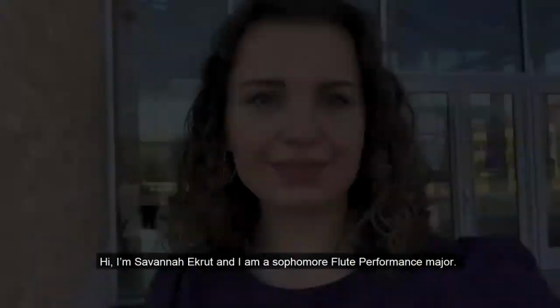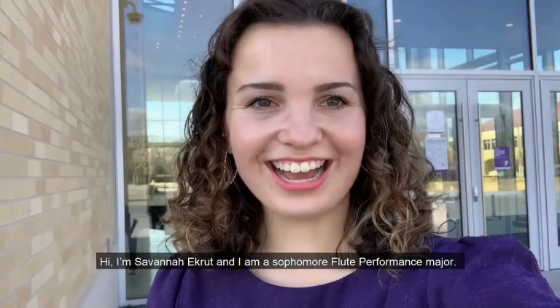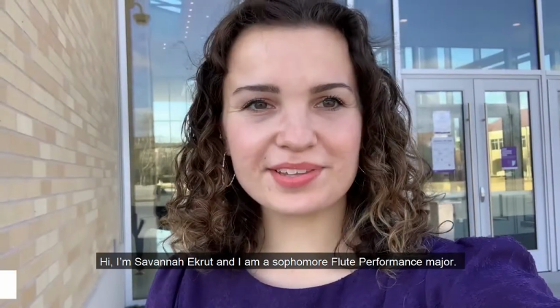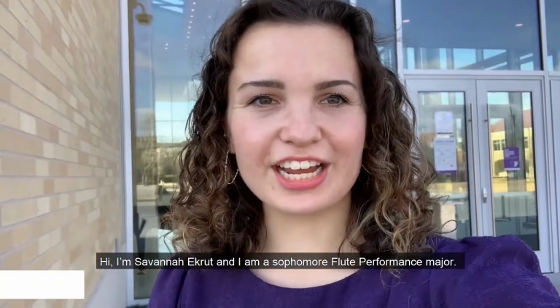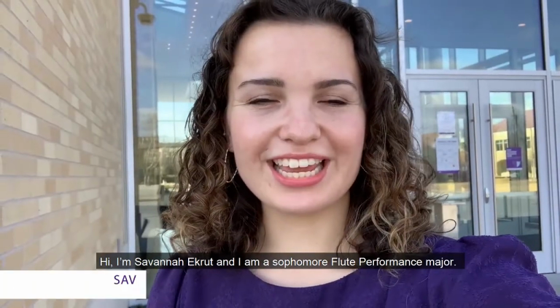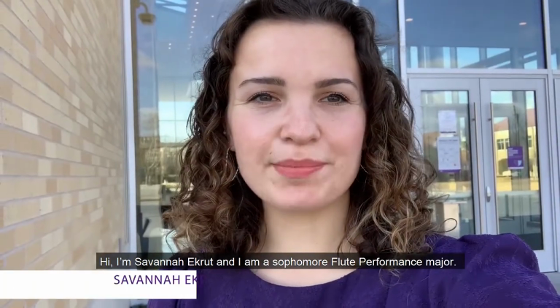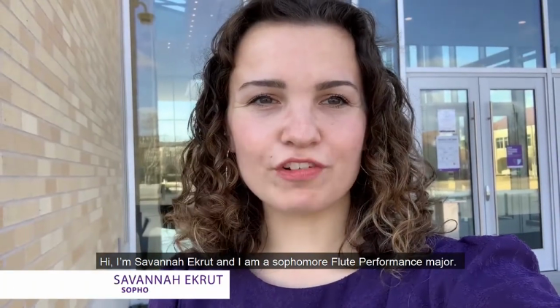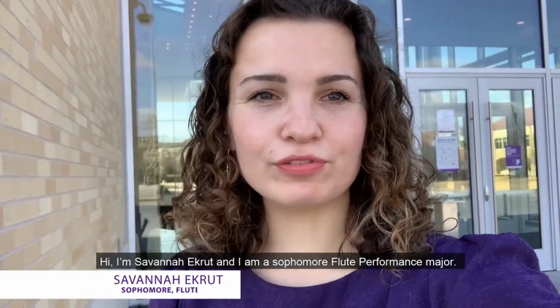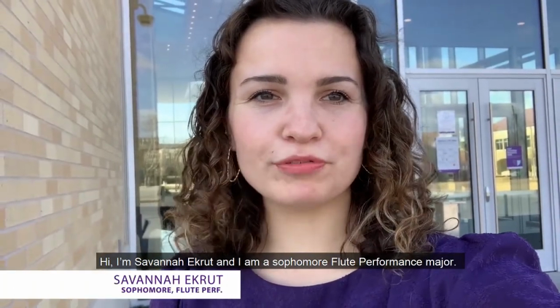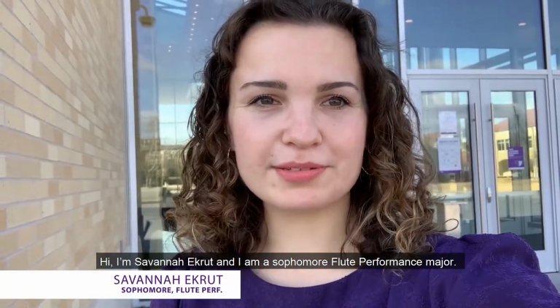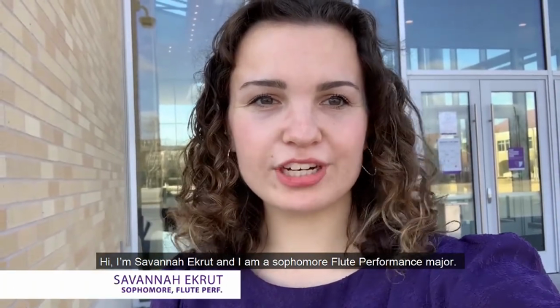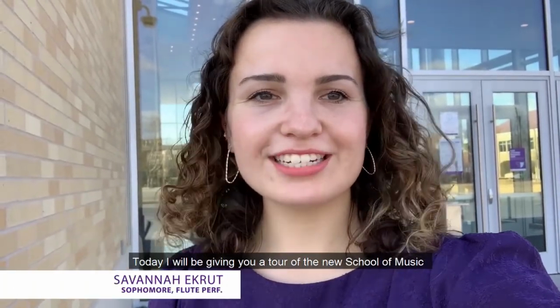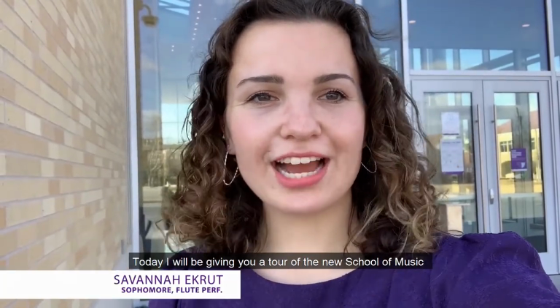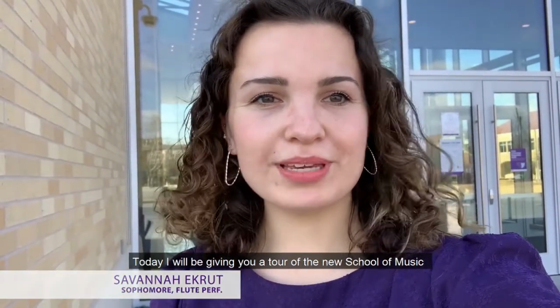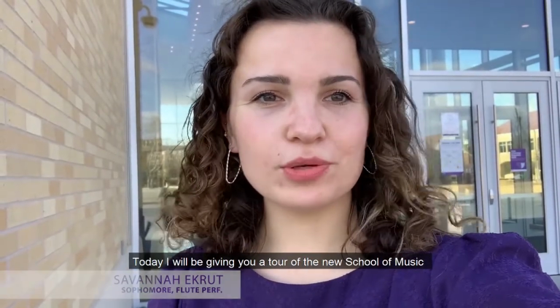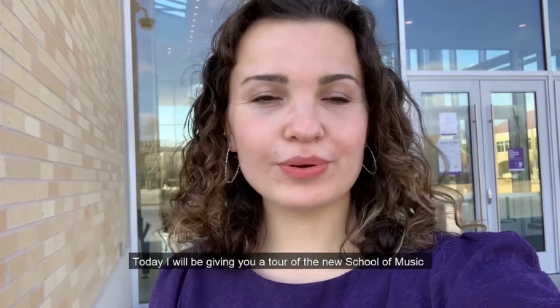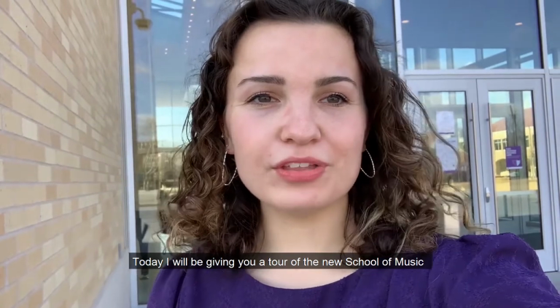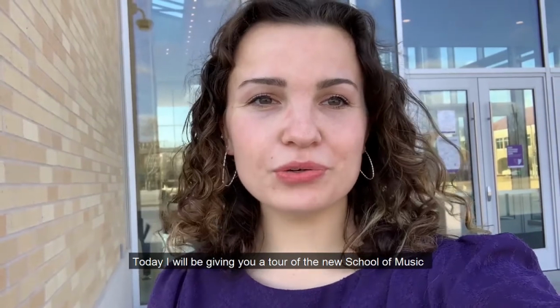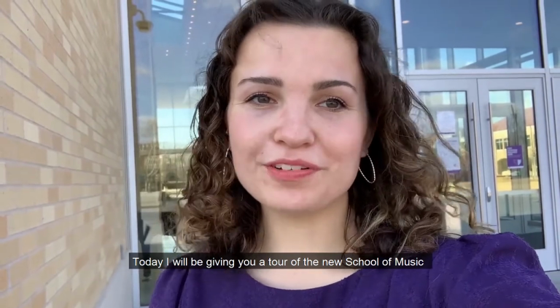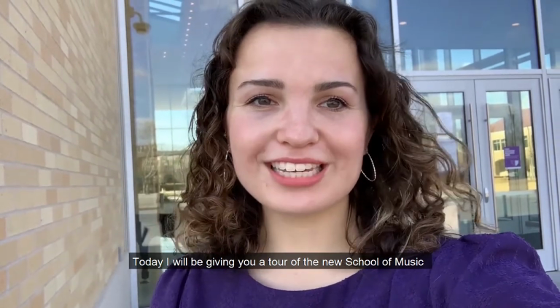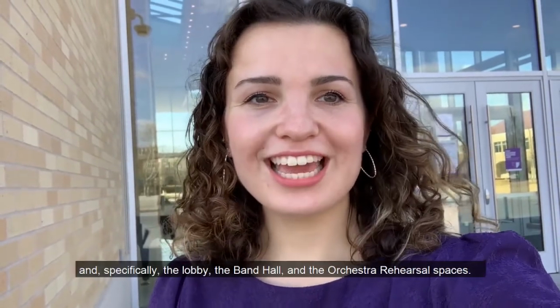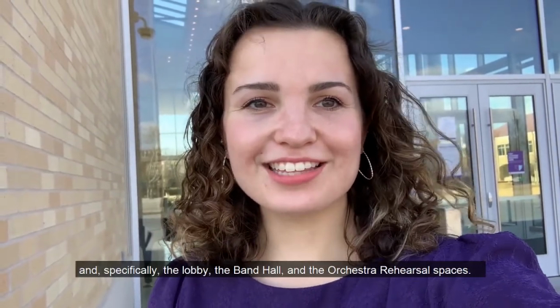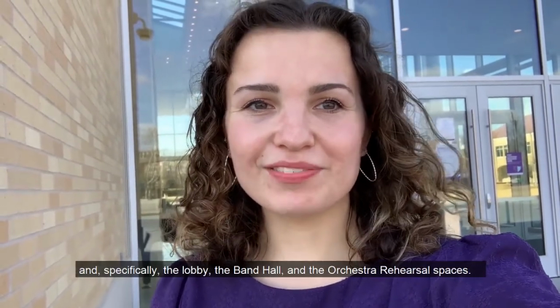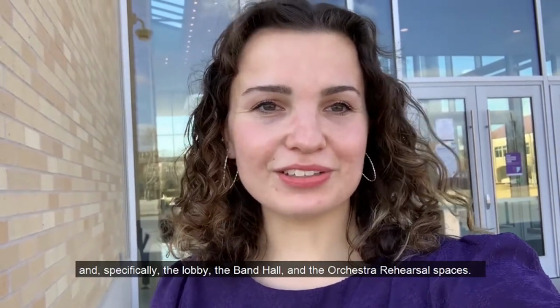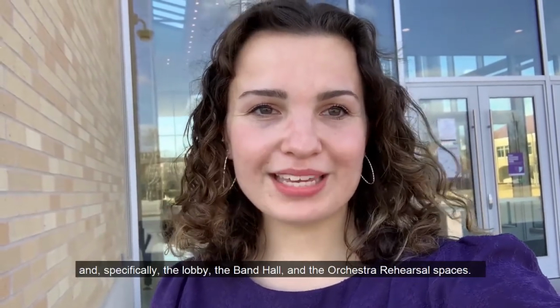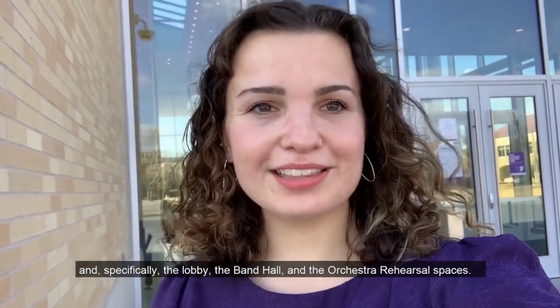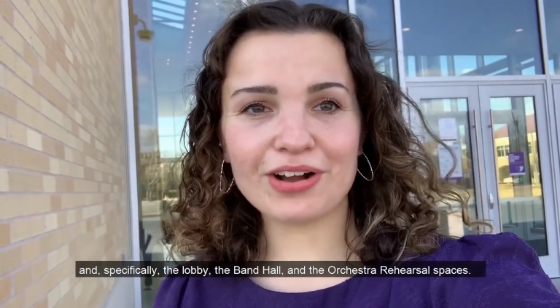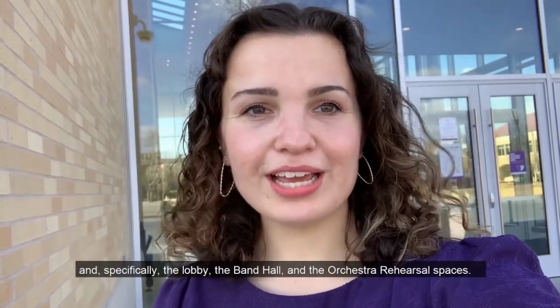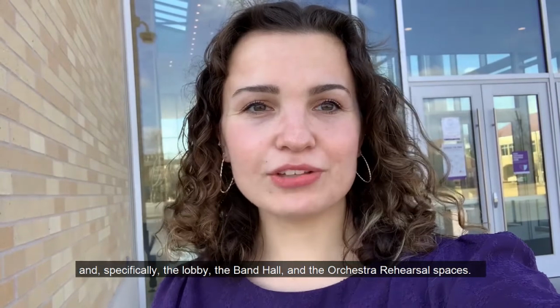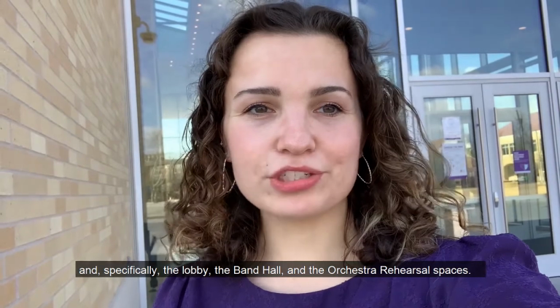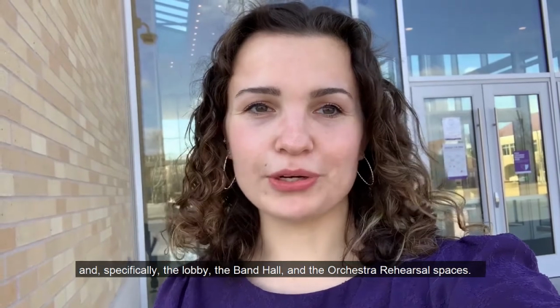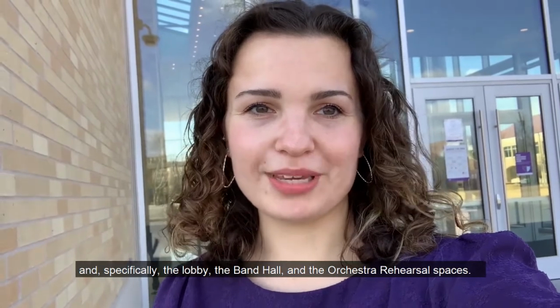Hi, I'm Savannah Eckert and I am a sophomore flute performance major. Today I will be giving you a tour of the new School of Music, and specifically the lobby, the band hall, and the orchestra rehearsal spaces.